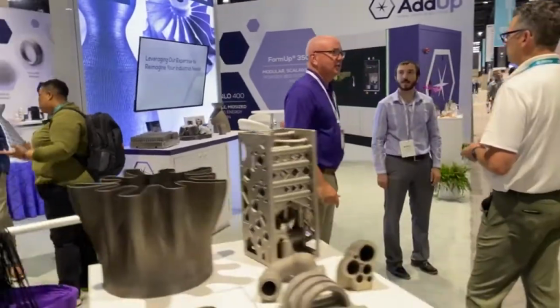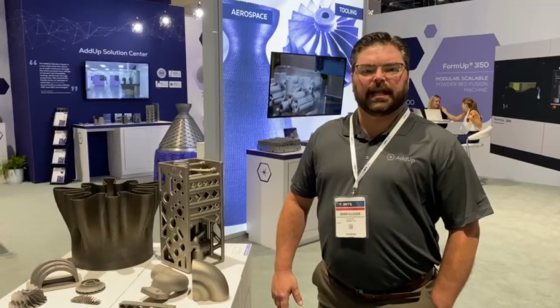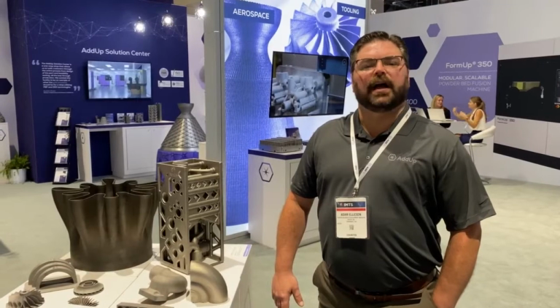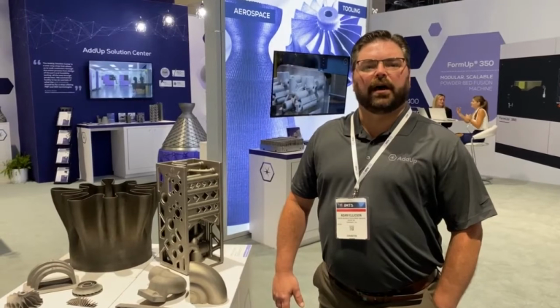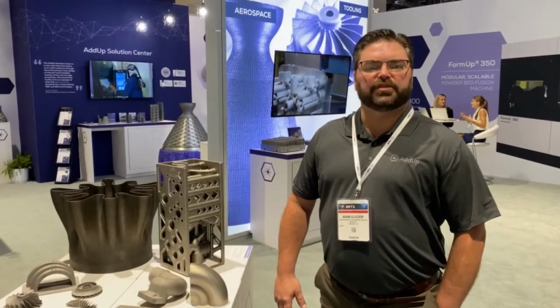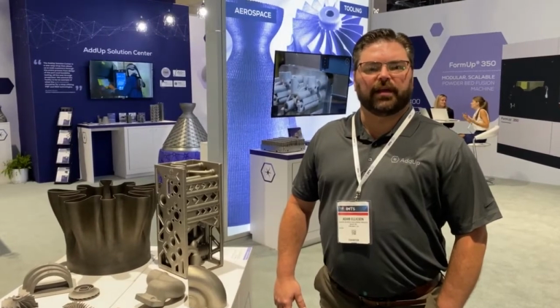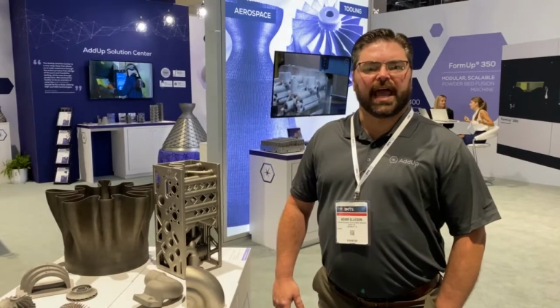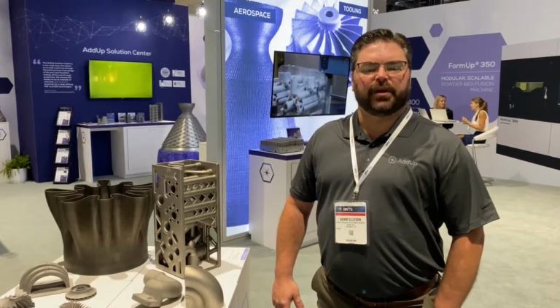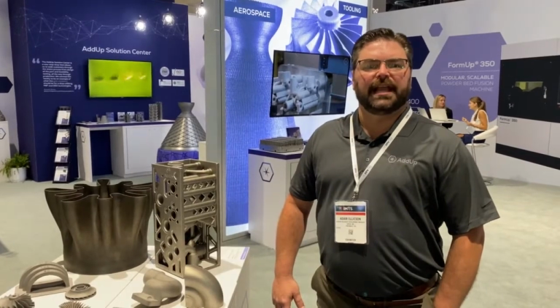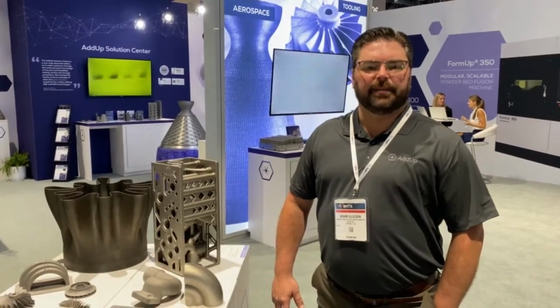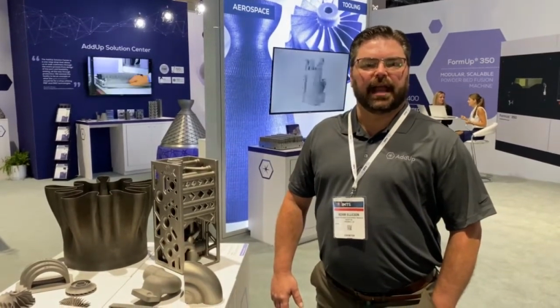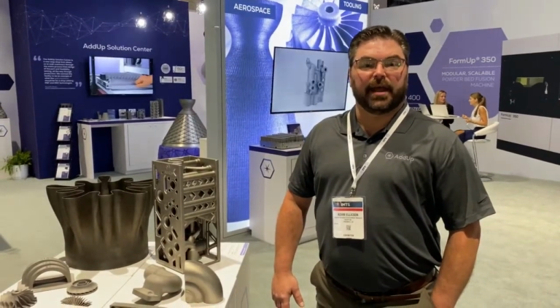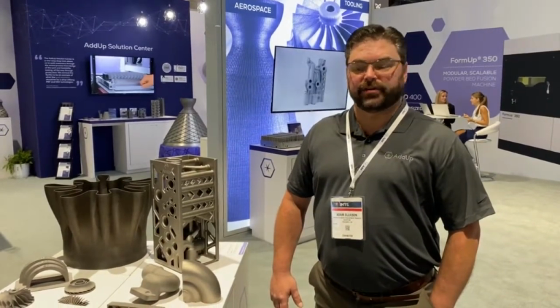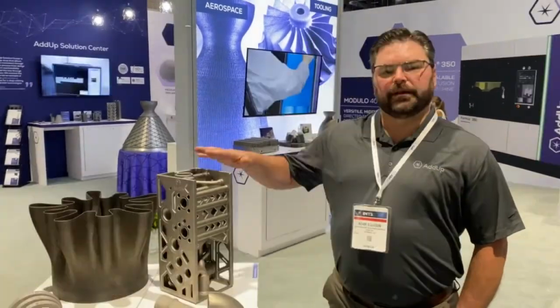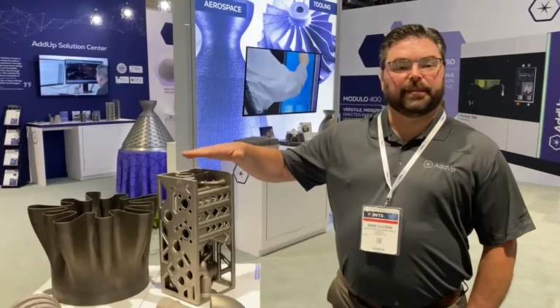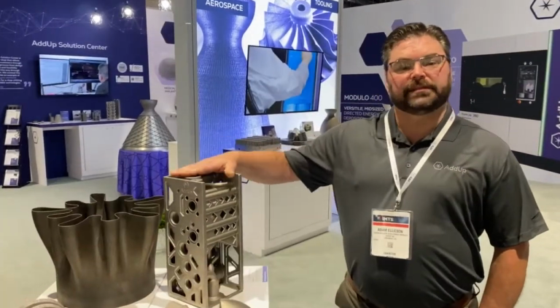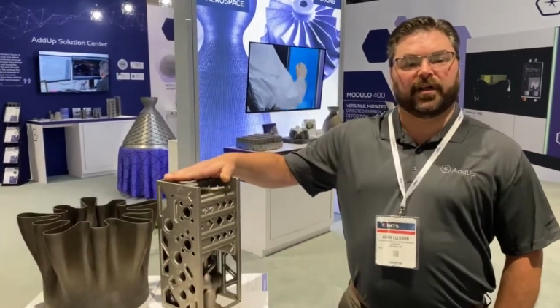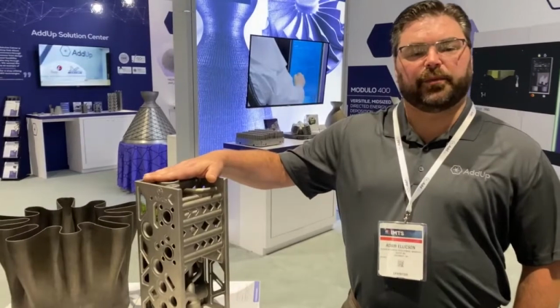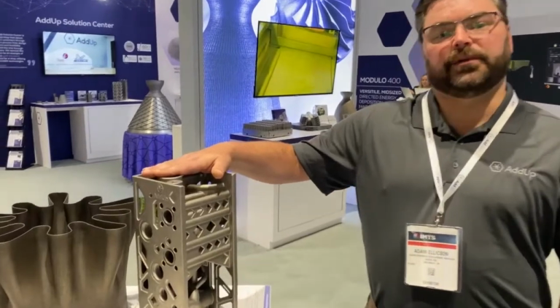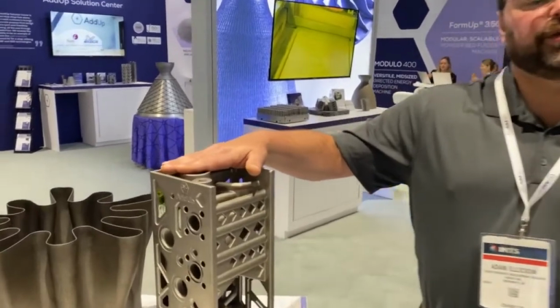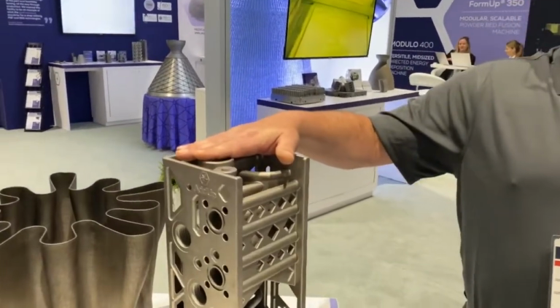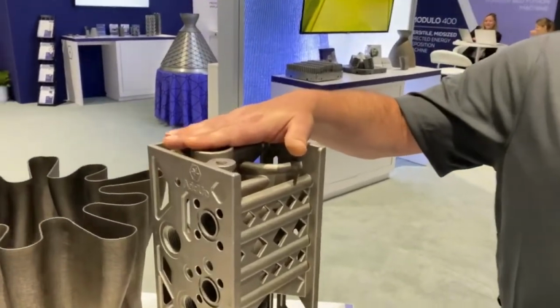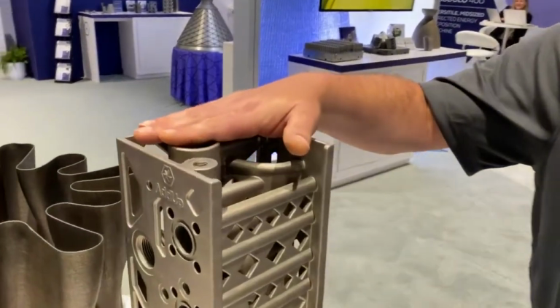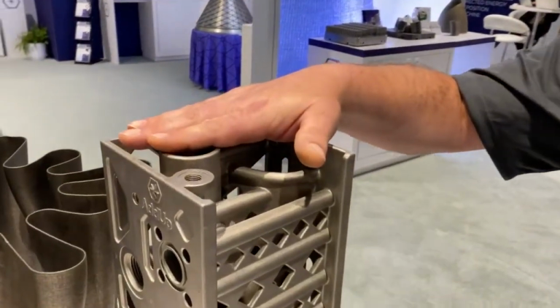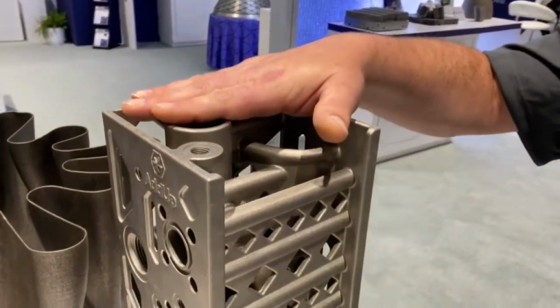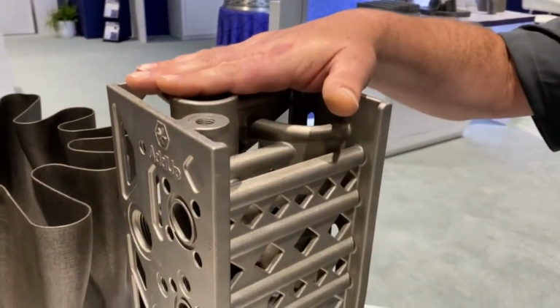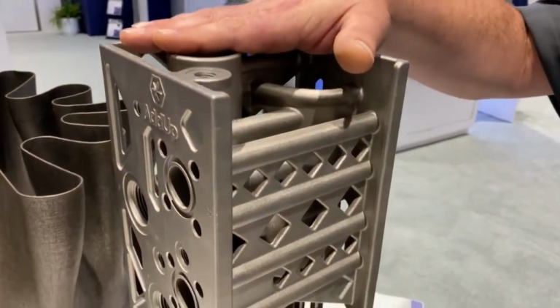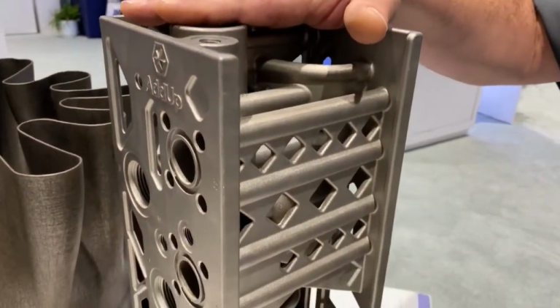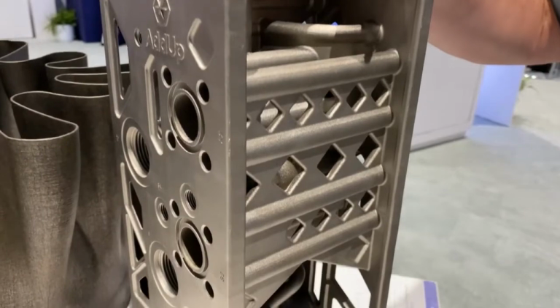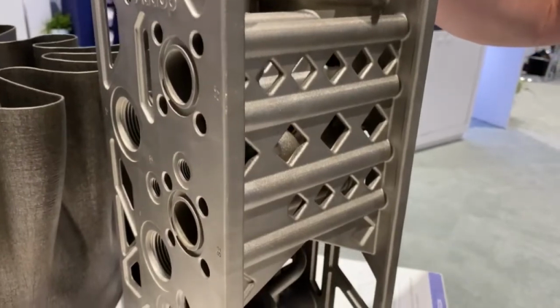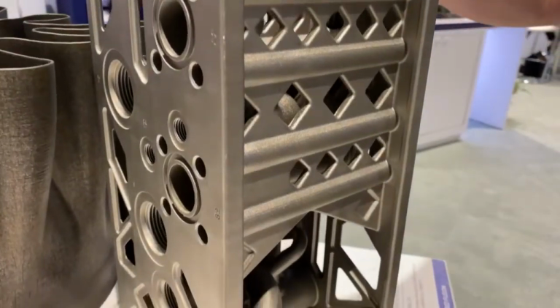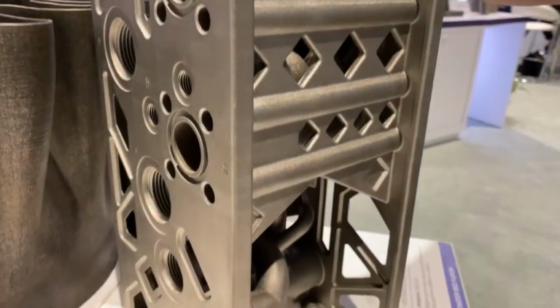Today I'd like to talk about how our customers are leveraging Adam's experience and adopting additive manufacturing. For example, this is a hydraulic block. We were able to reduce the overall mass by 2%, eliminate leak points, while also improving overall performance and efficiency.